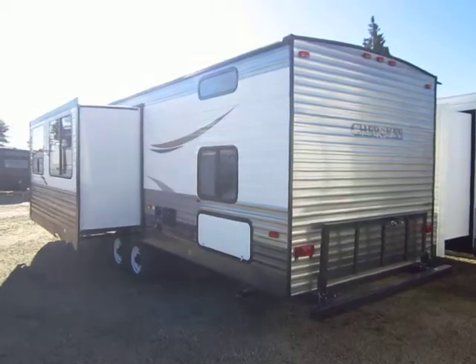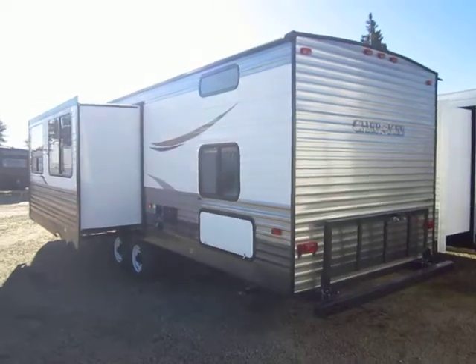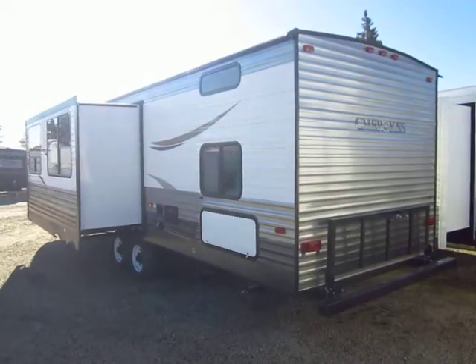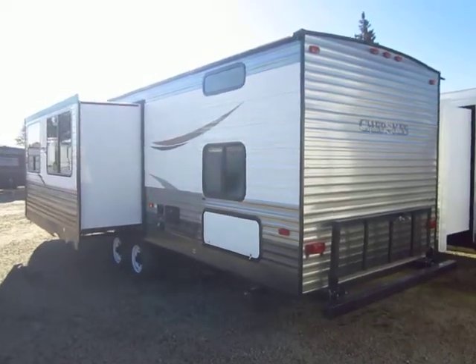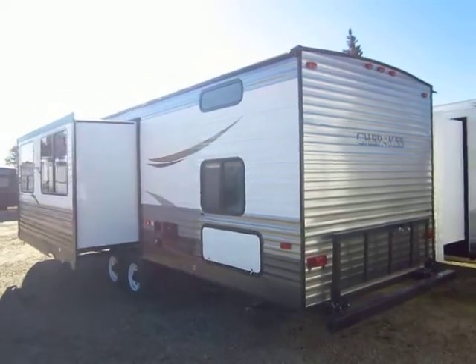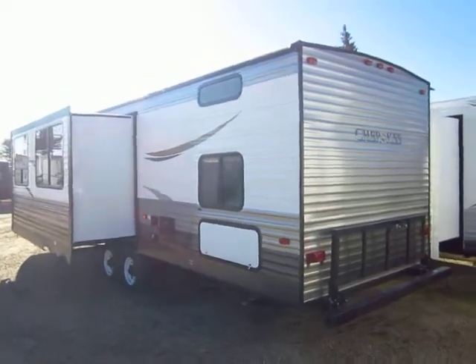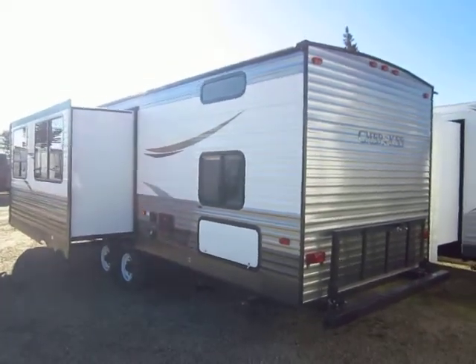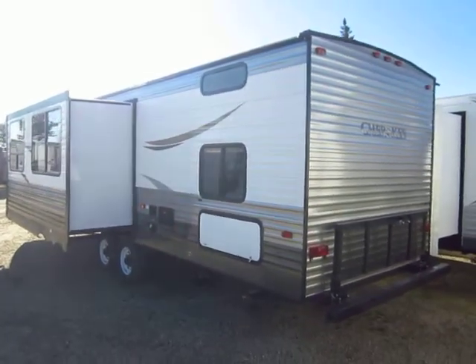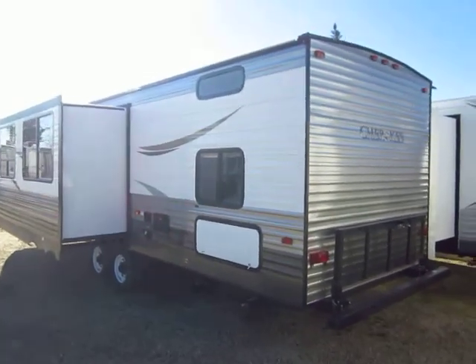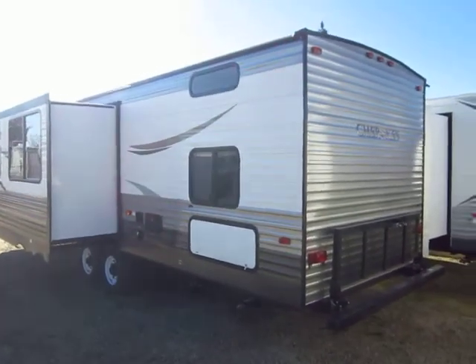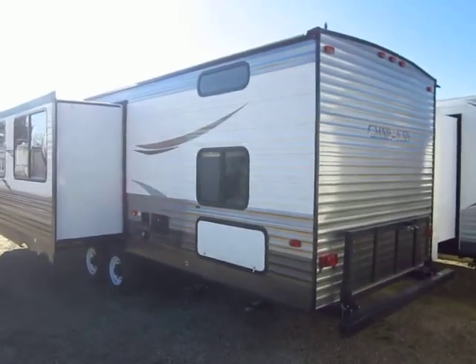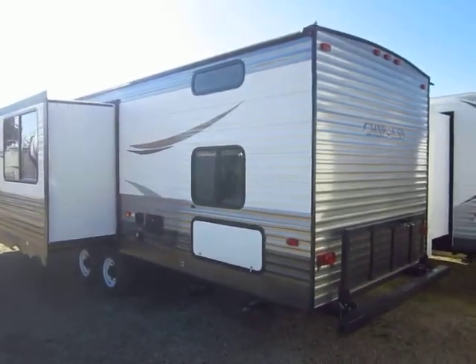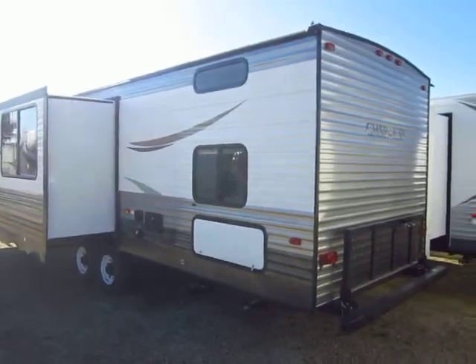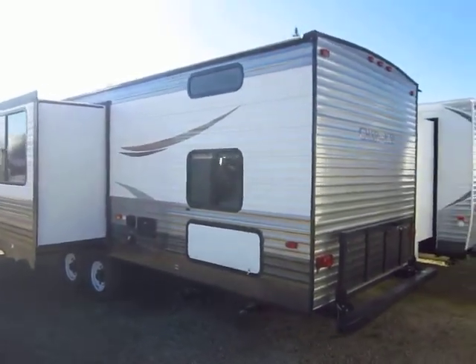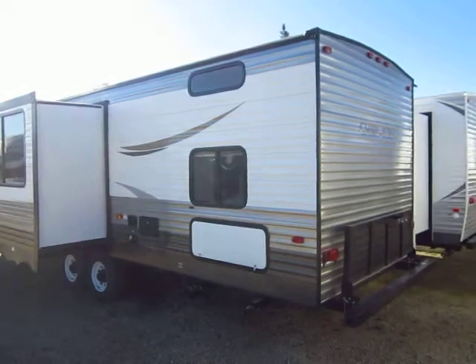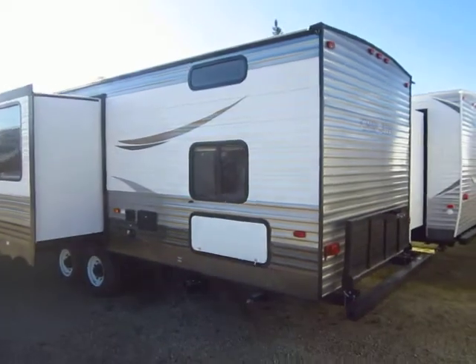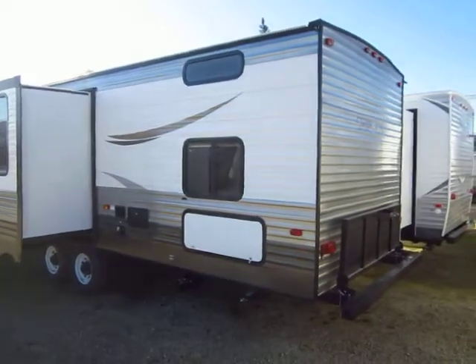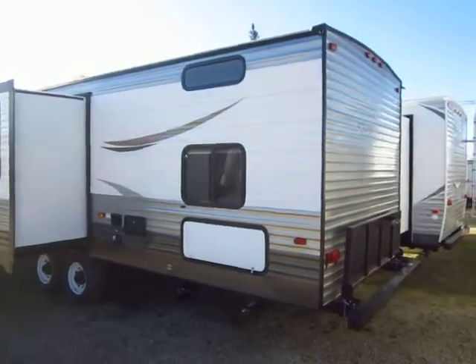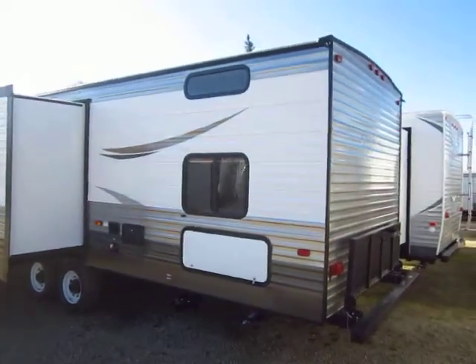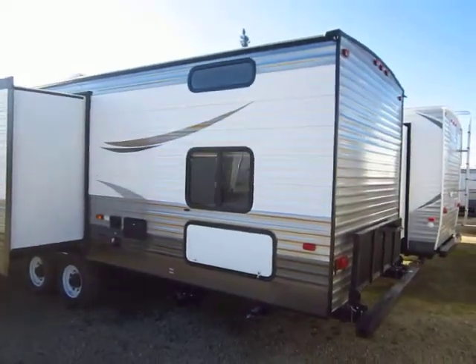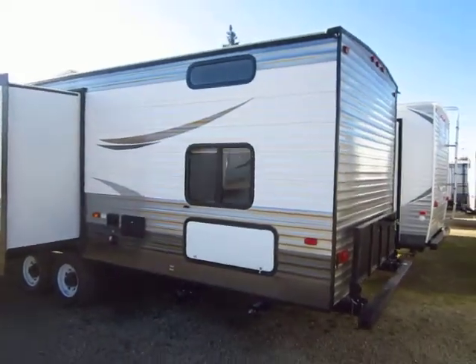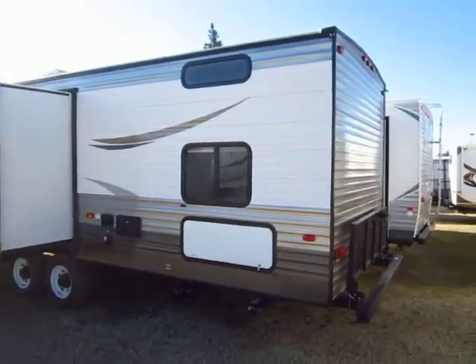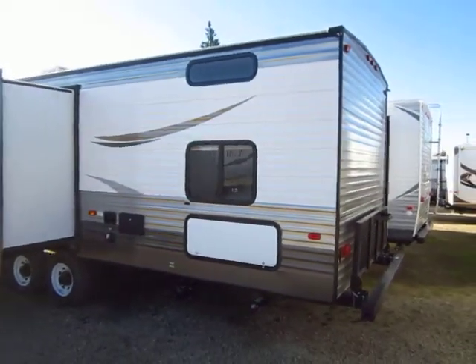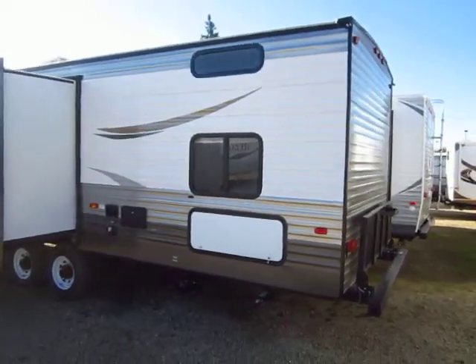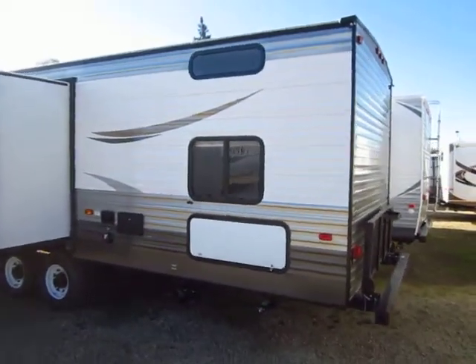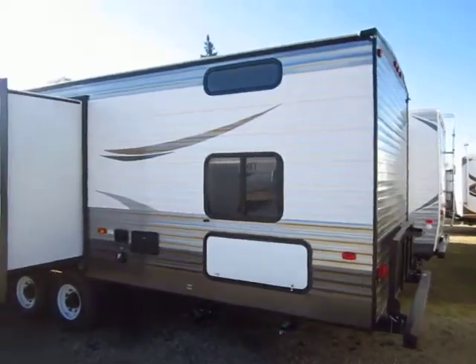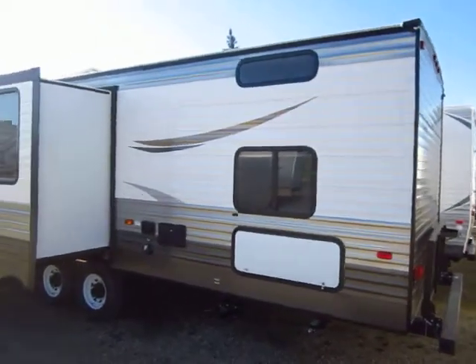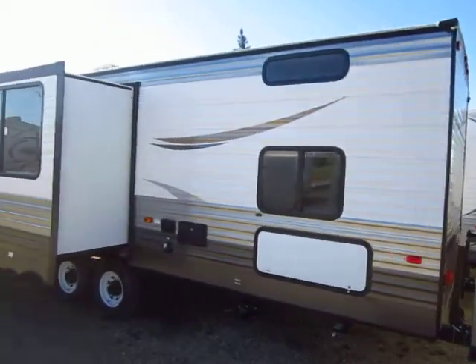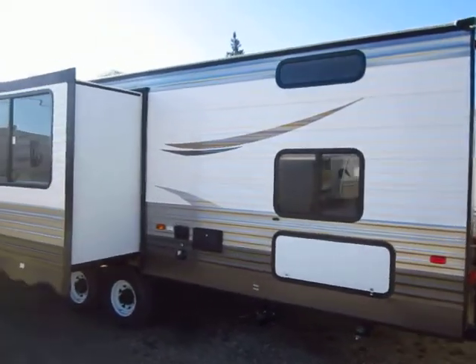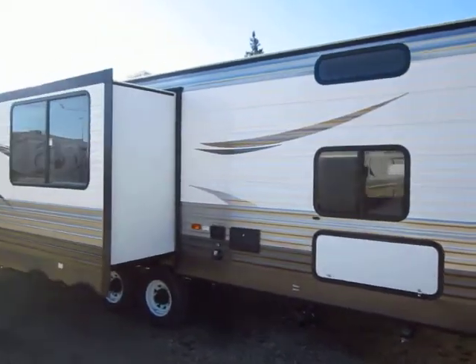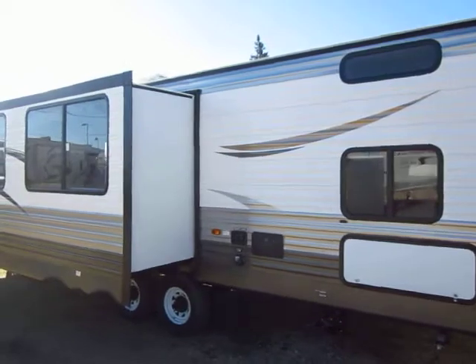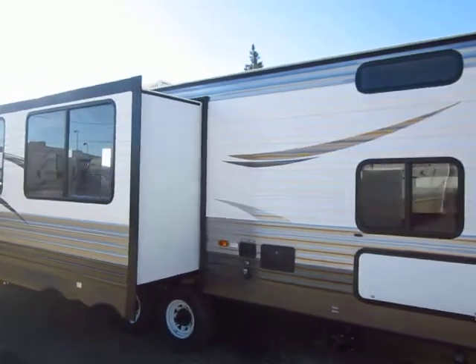Cherokee 284 Travel Trailer just came in here at Halet Auto and RV of Coldwater, Michigan. This is a quad bunk, meaning four rear bunks. We have it outfitted very nicely.